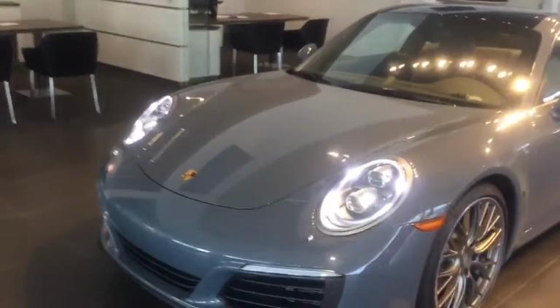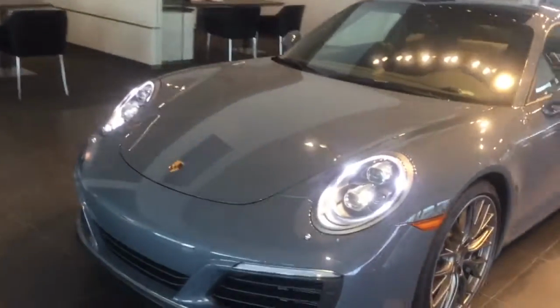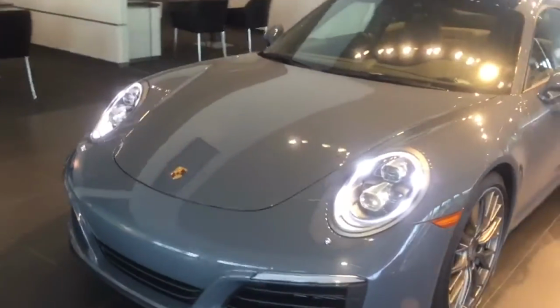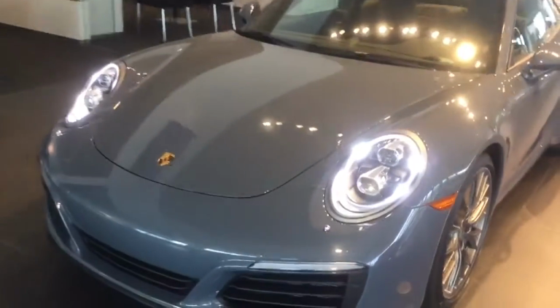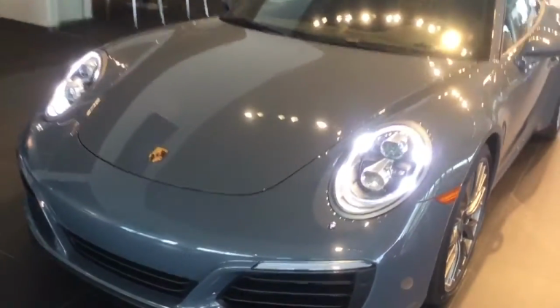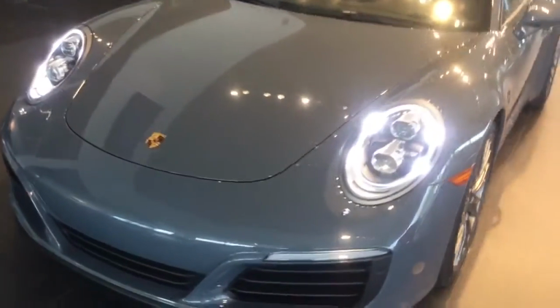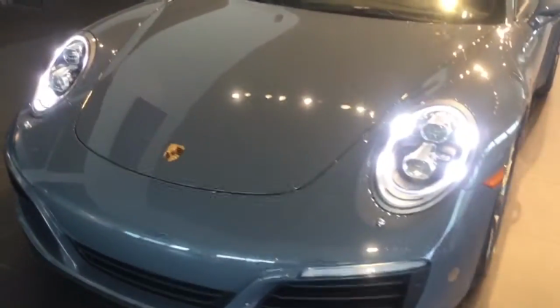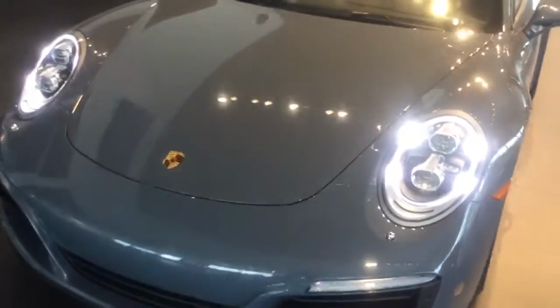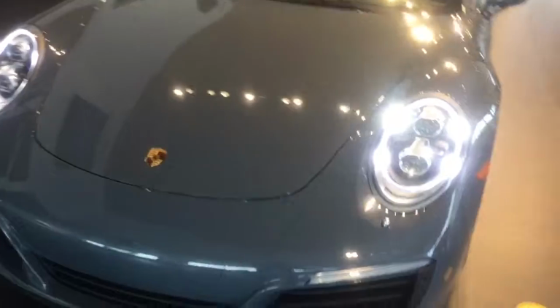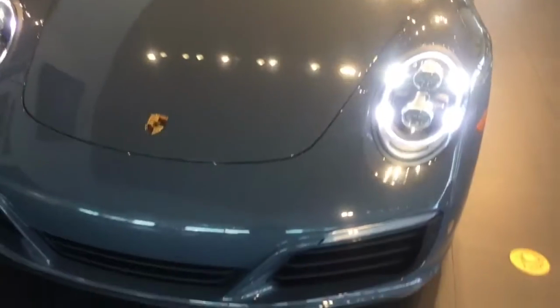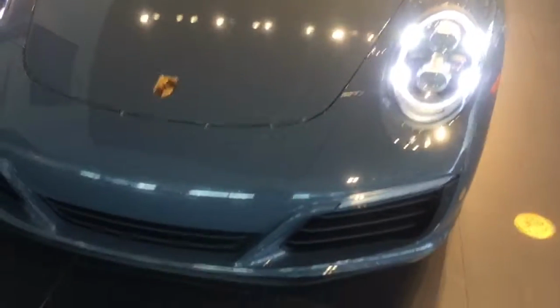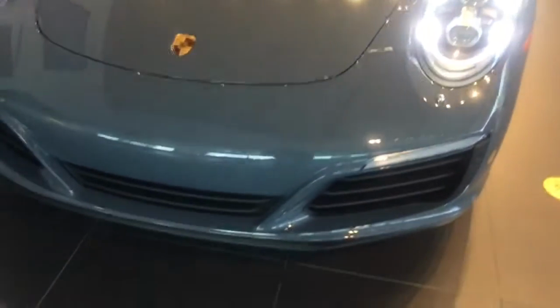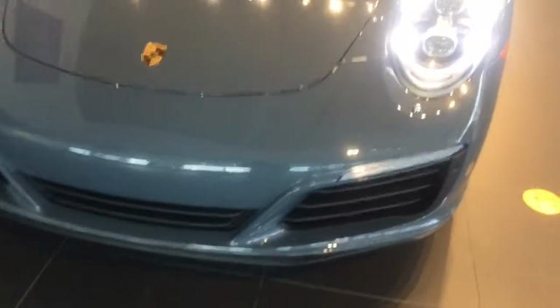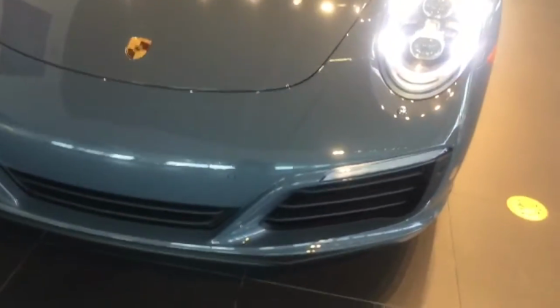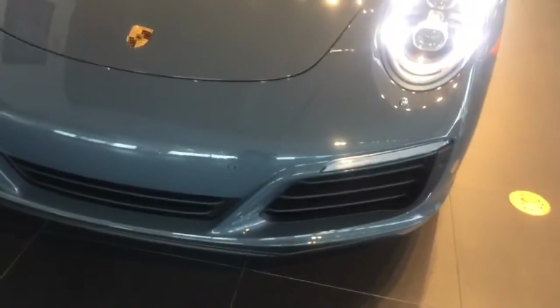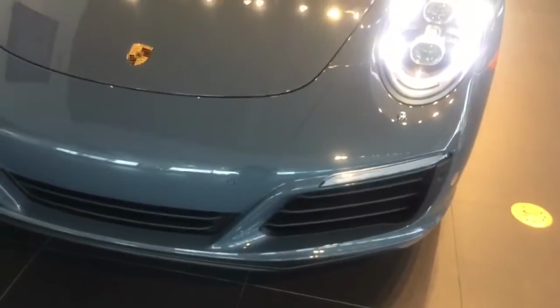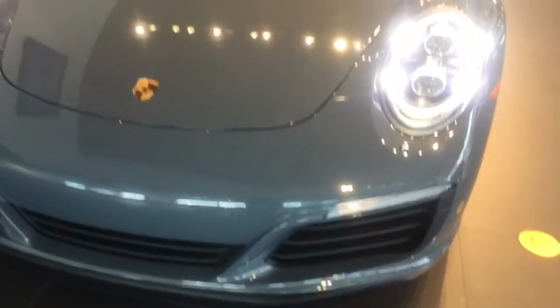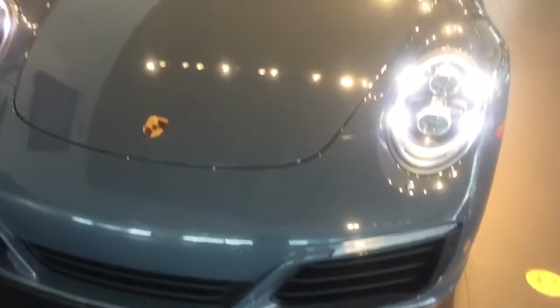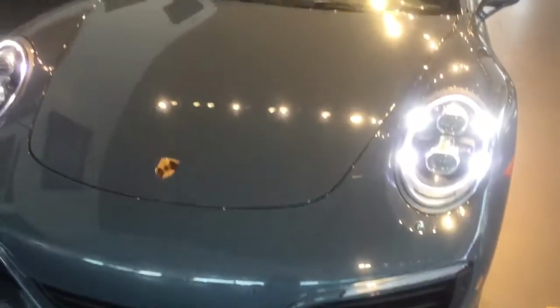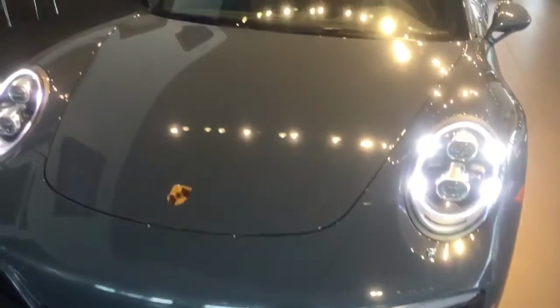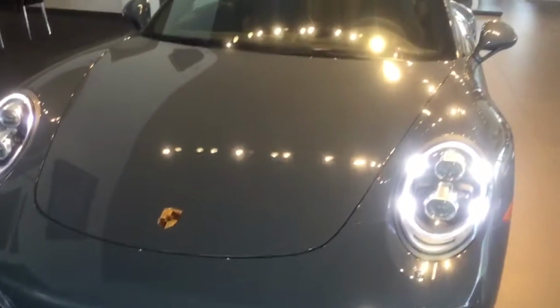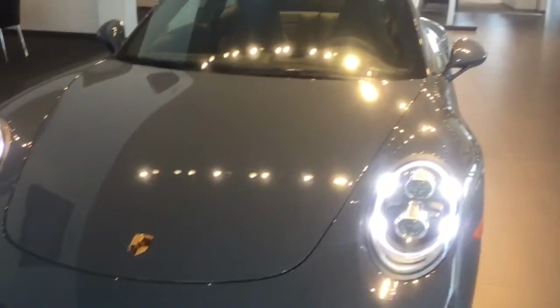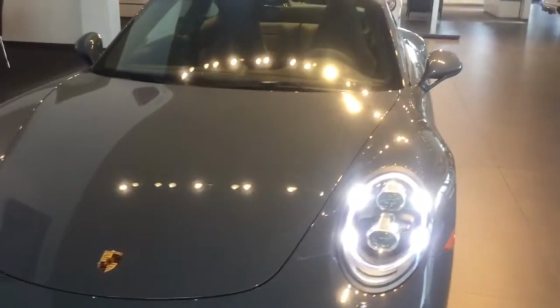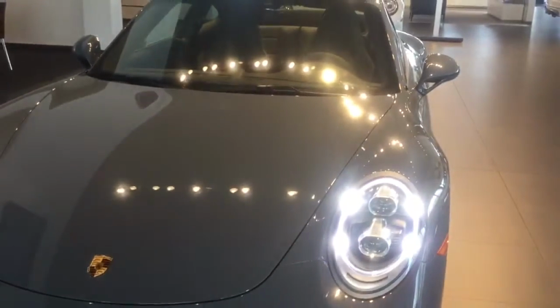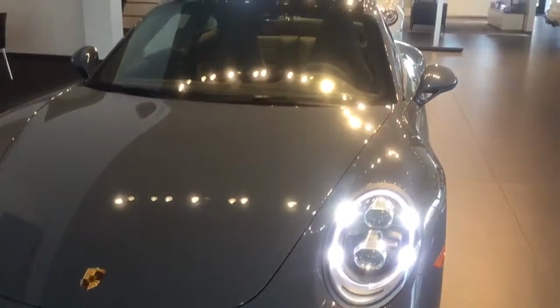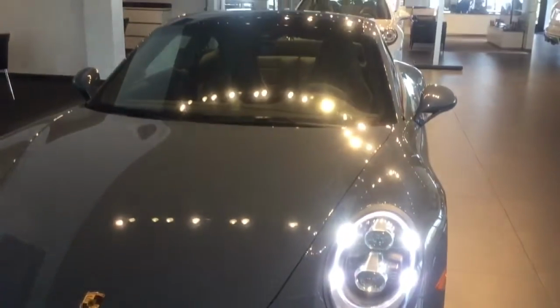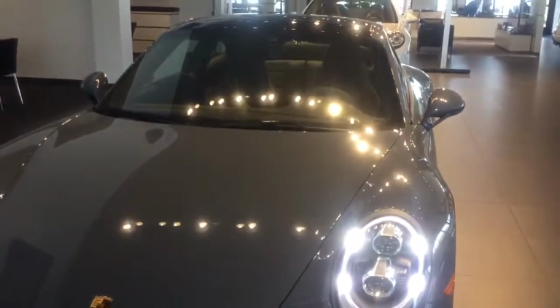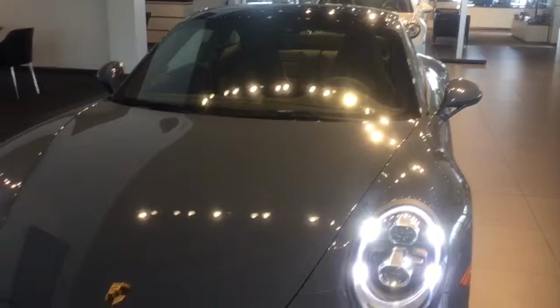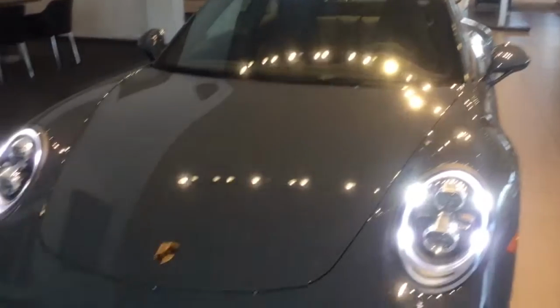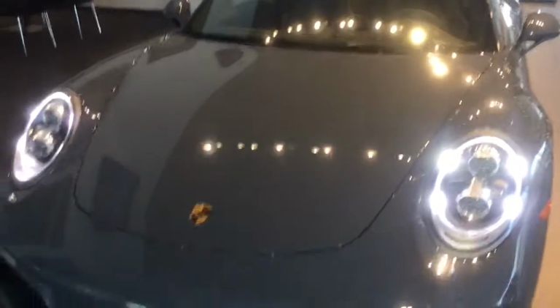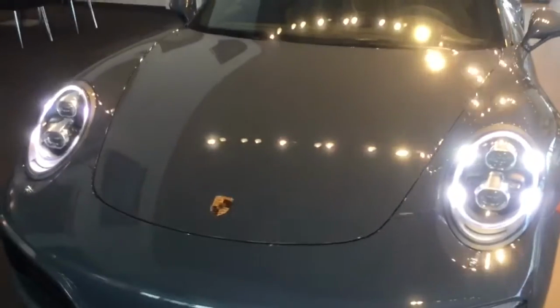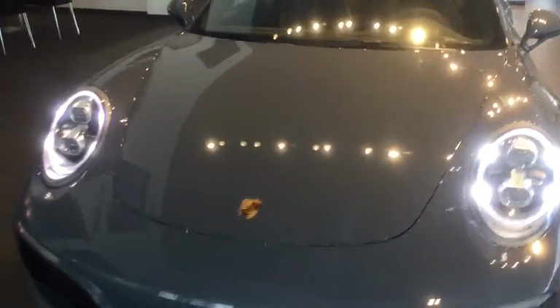The color is a graphite blue metallic. As you can see it's like a grayish and bluish, so that's like the perfect name for this color.